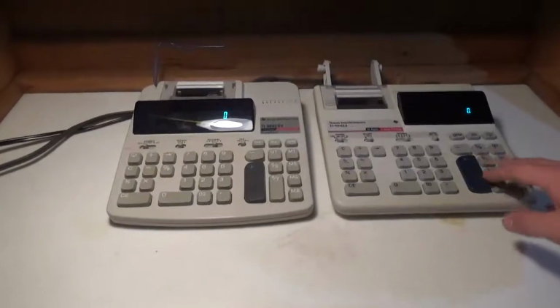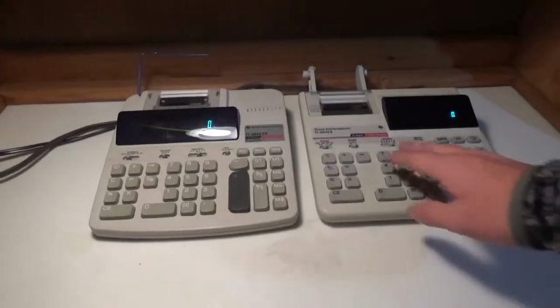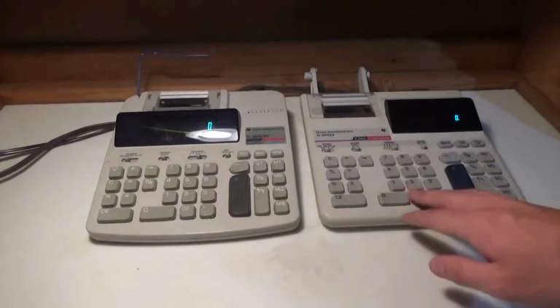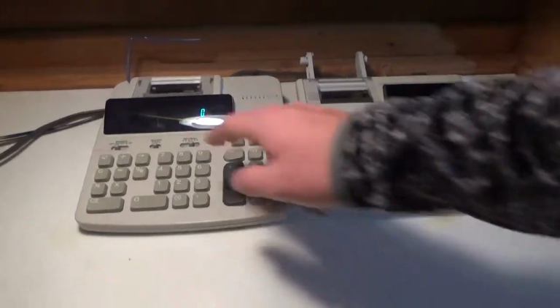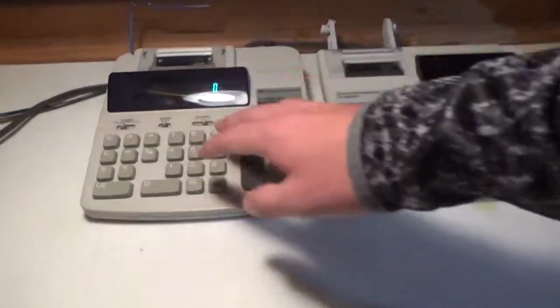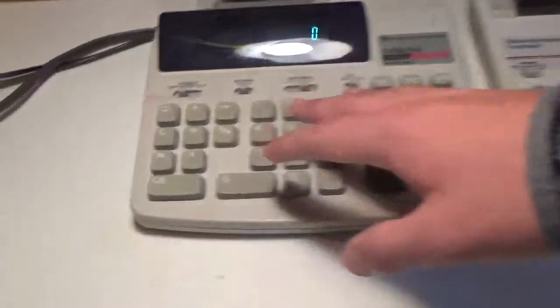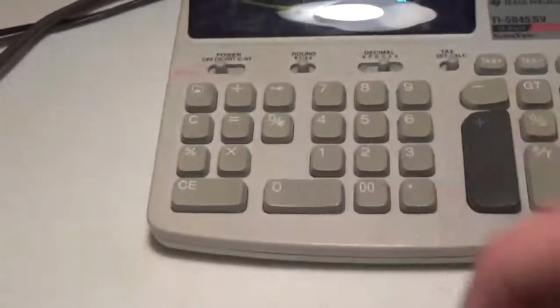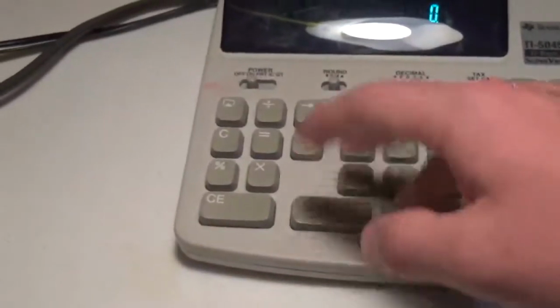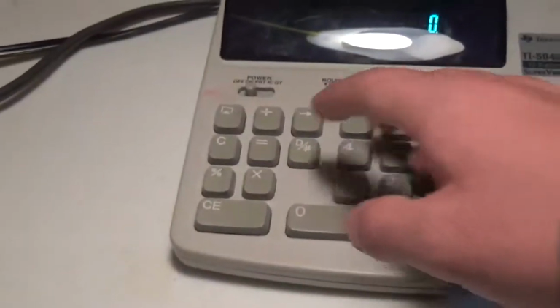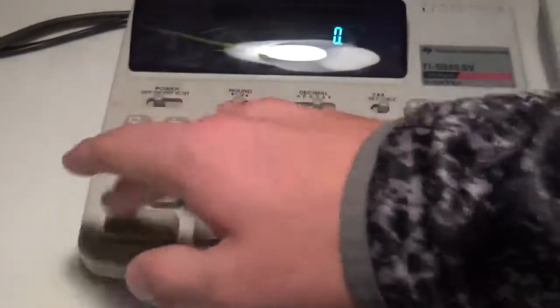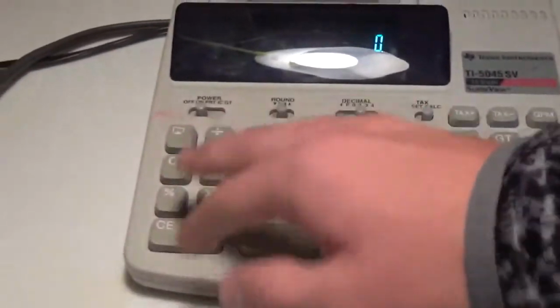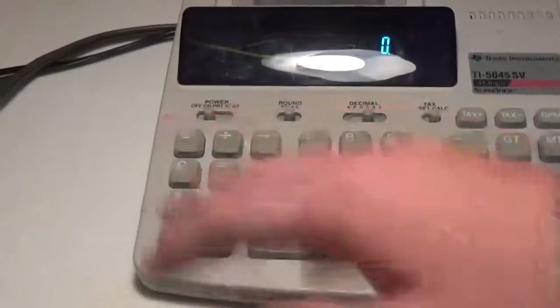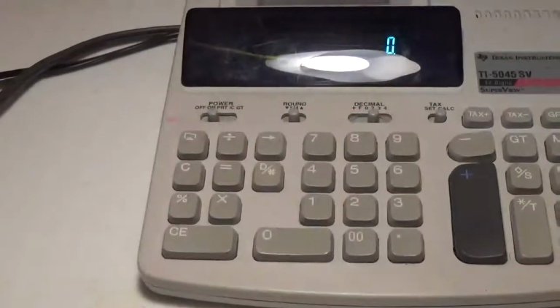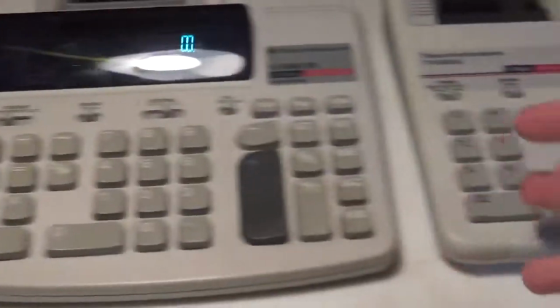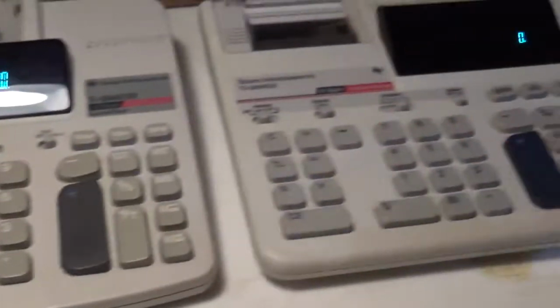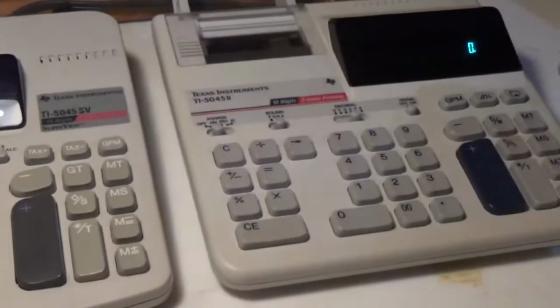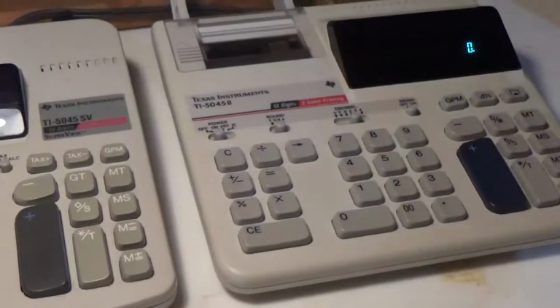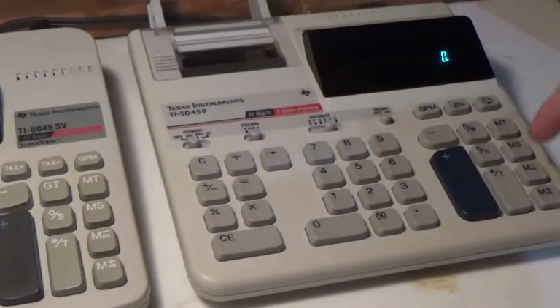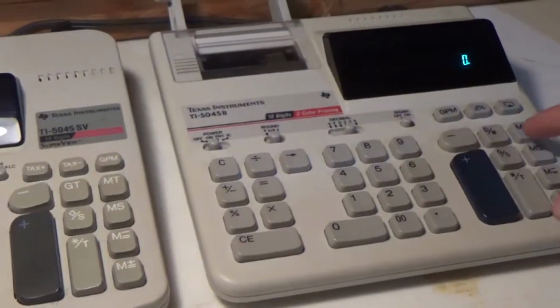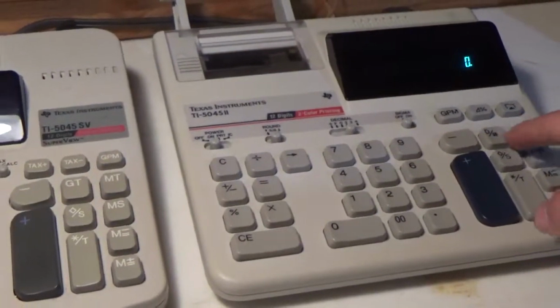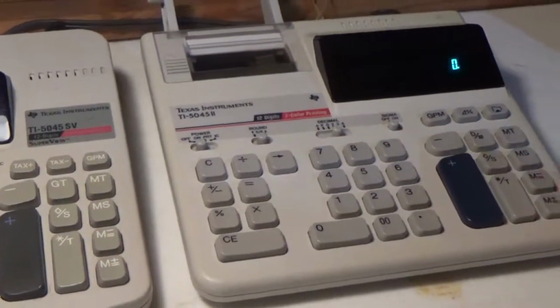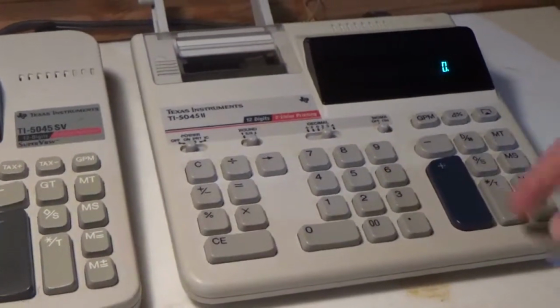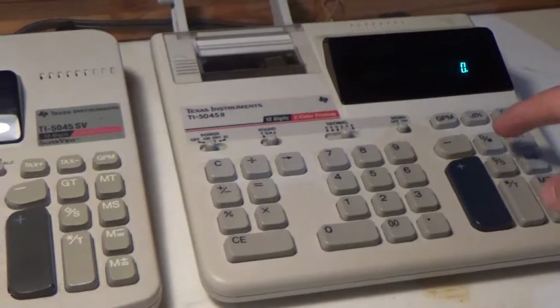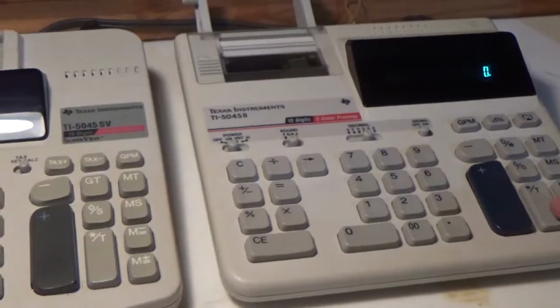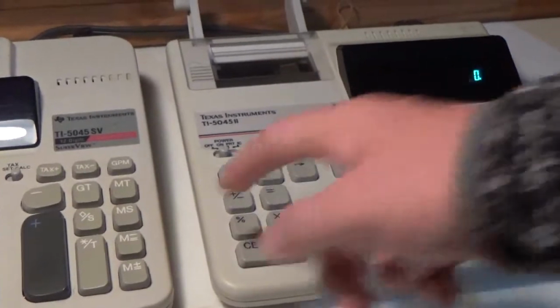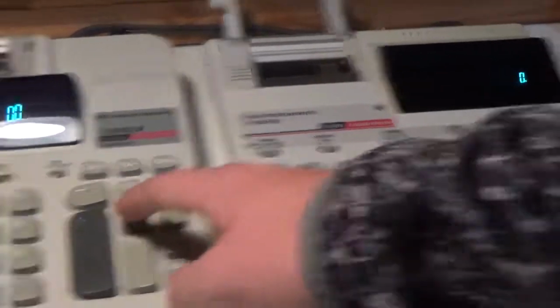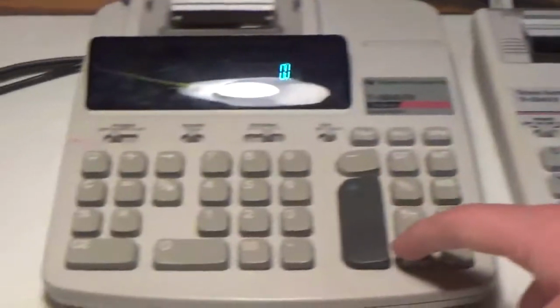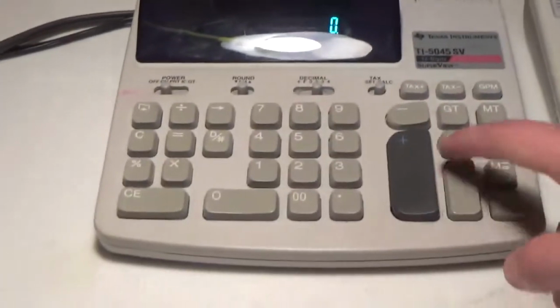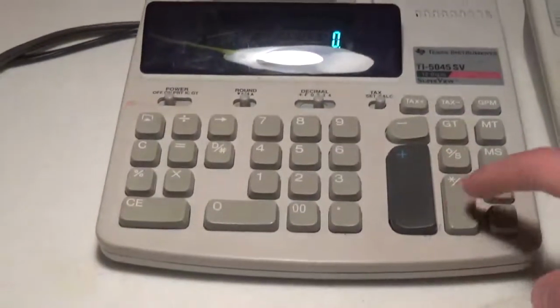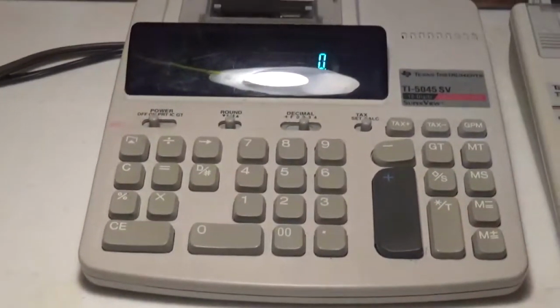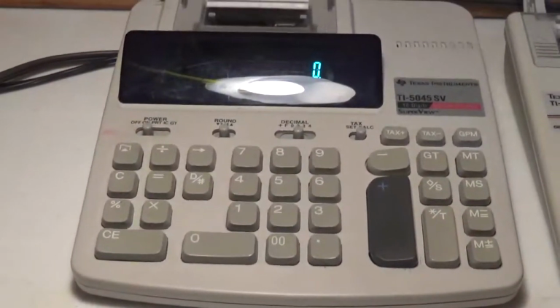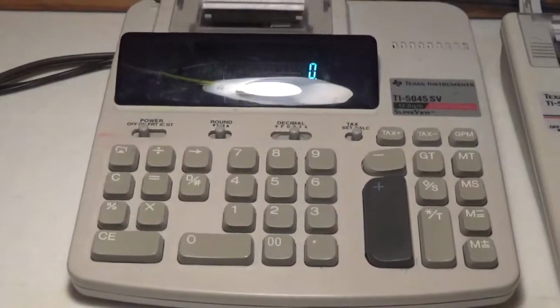The number pads are both in the centers. The operations are mostly on the left side on both of them. The memory keys, subtotal and total, are both on the right side on both of them.